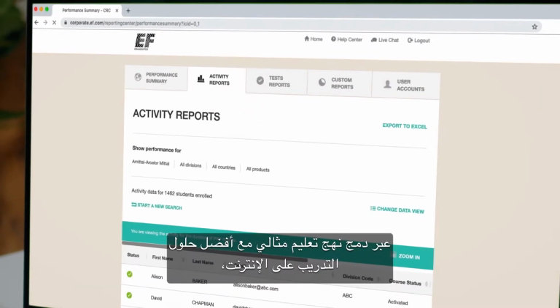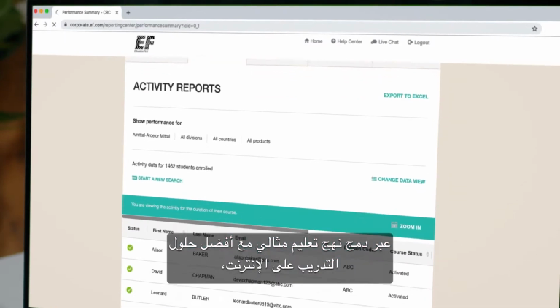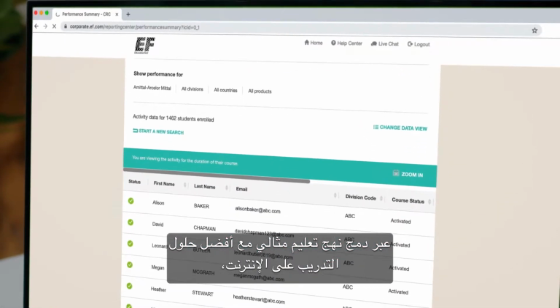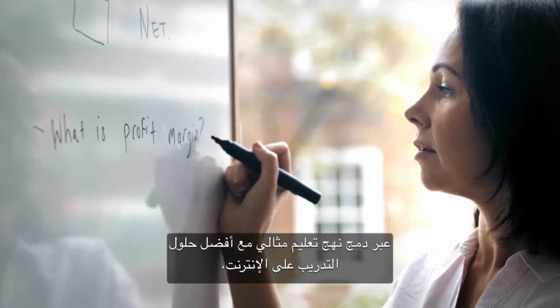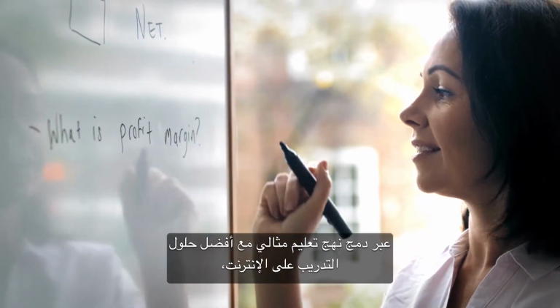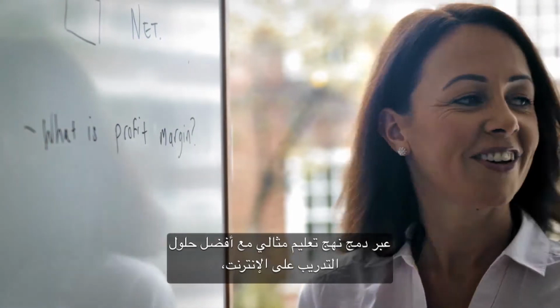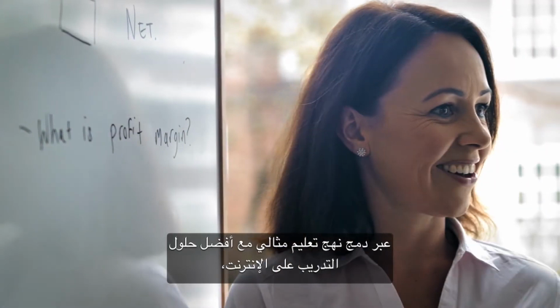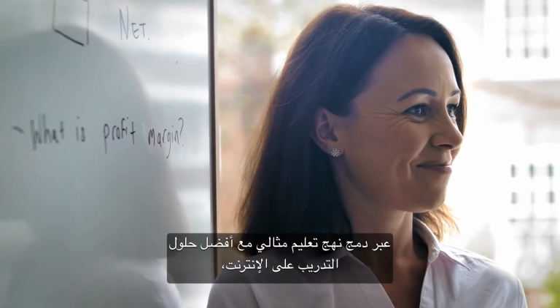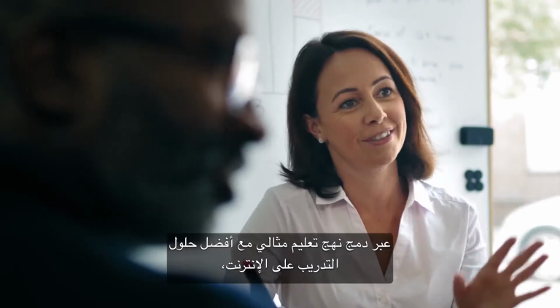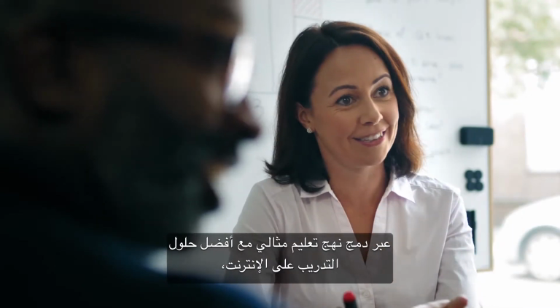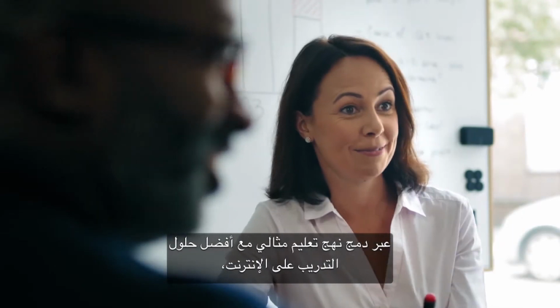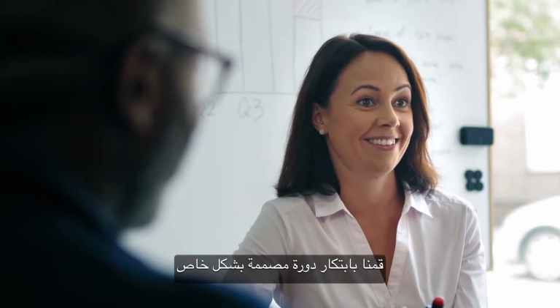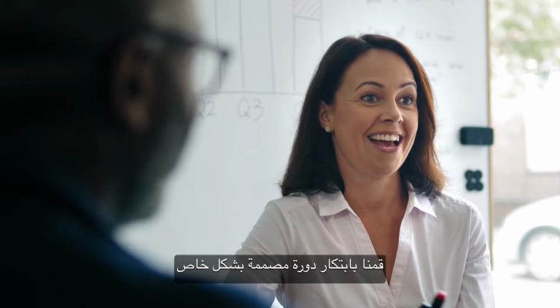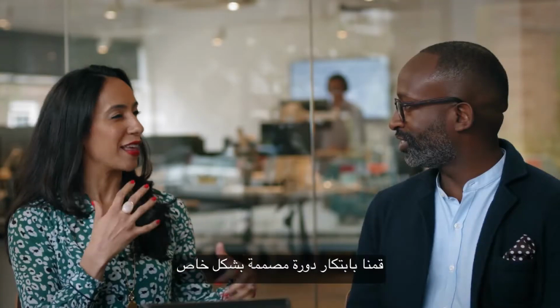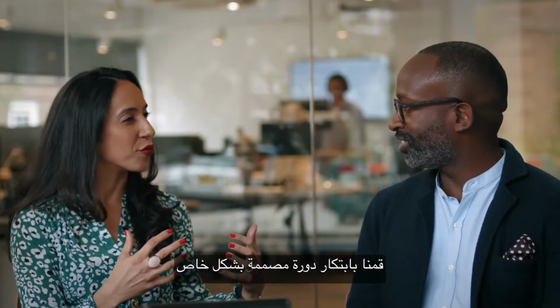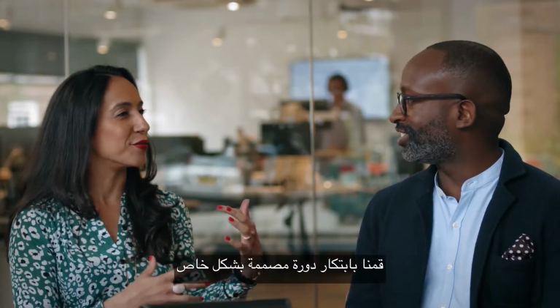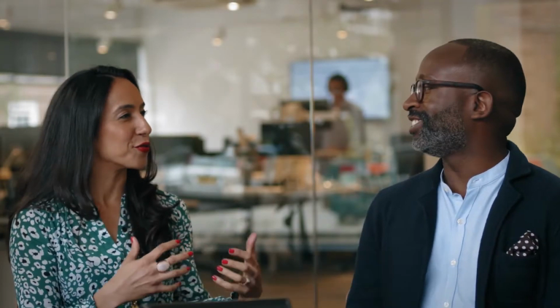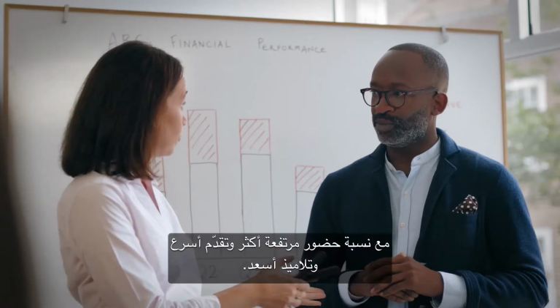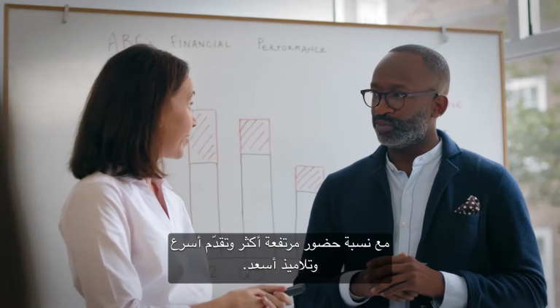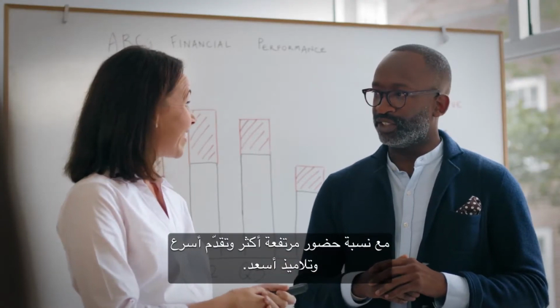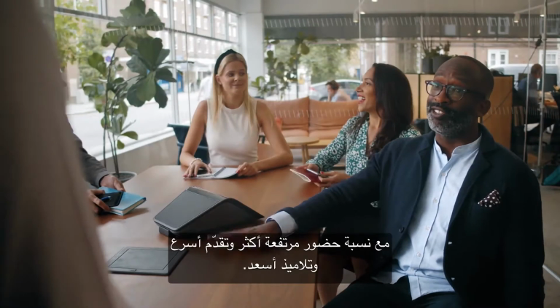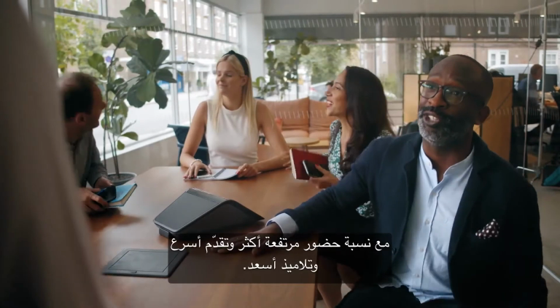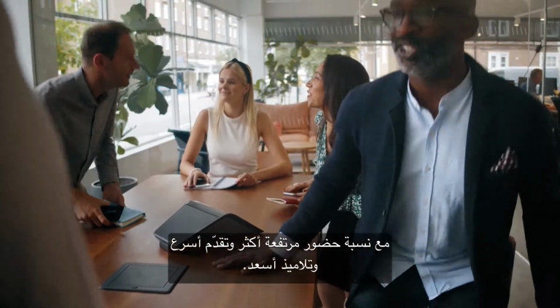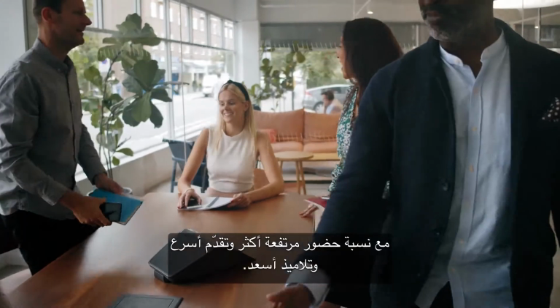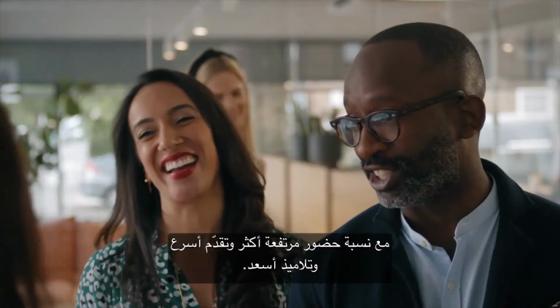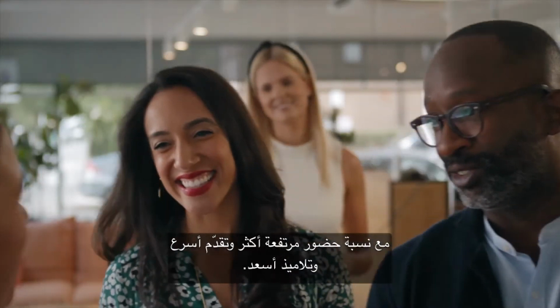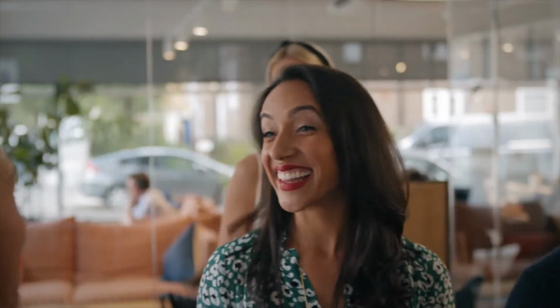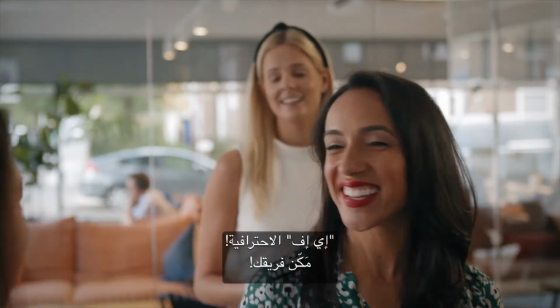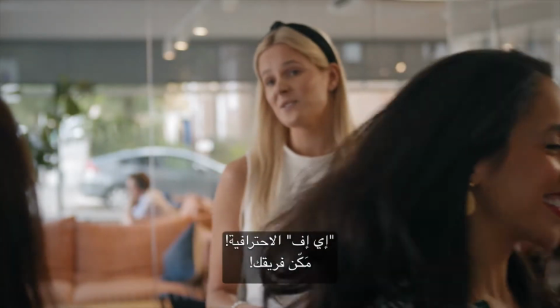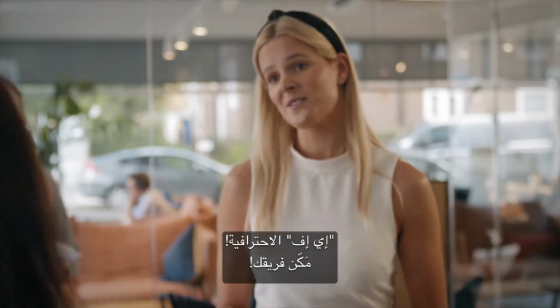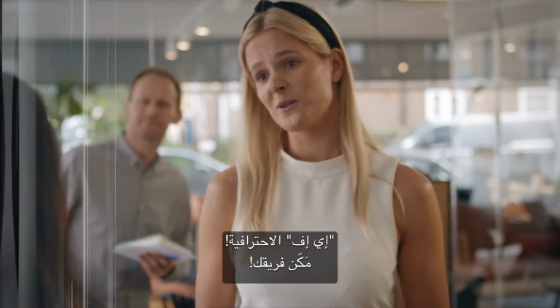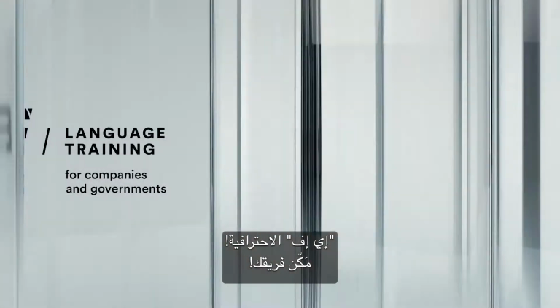By combining outstanding teaching with the best online training solutions, we've created a fully tailored course with higher attendance, faster progress and happier students. EF Professional. Empower your people.